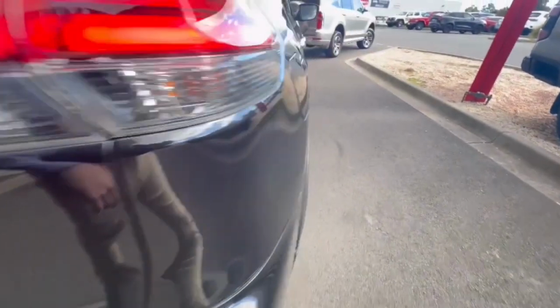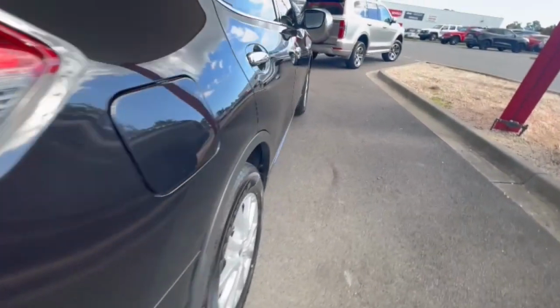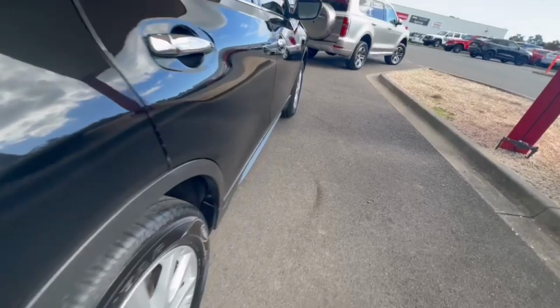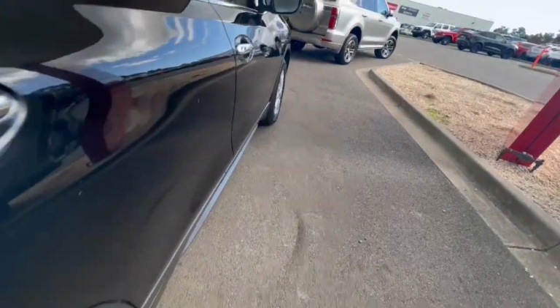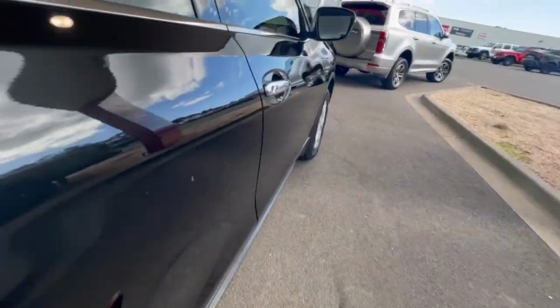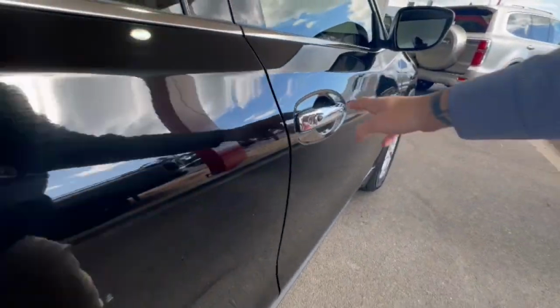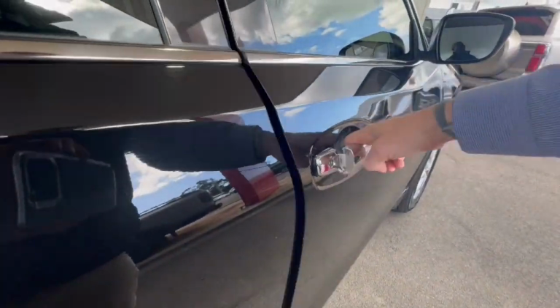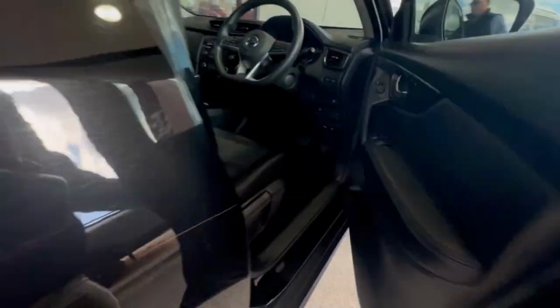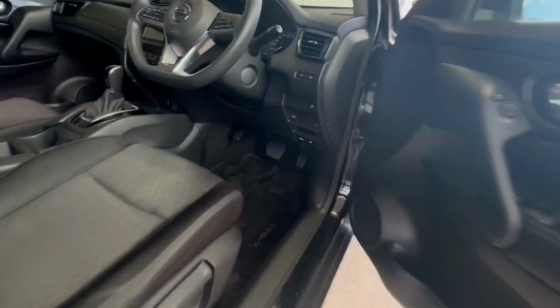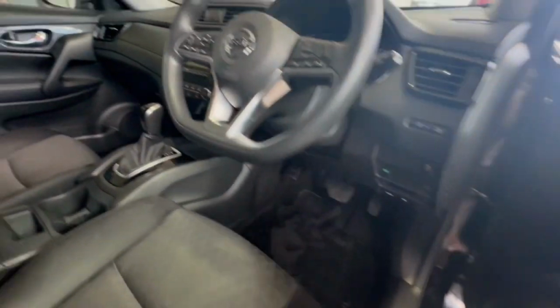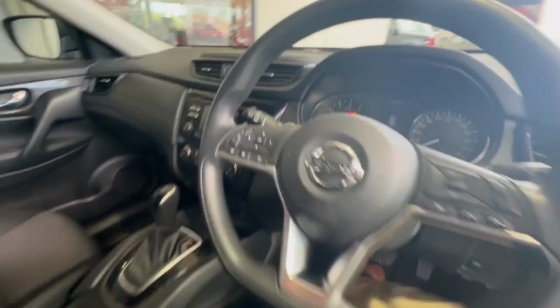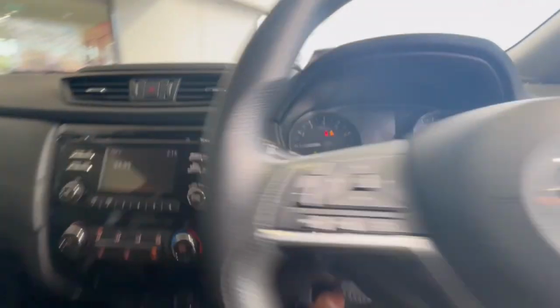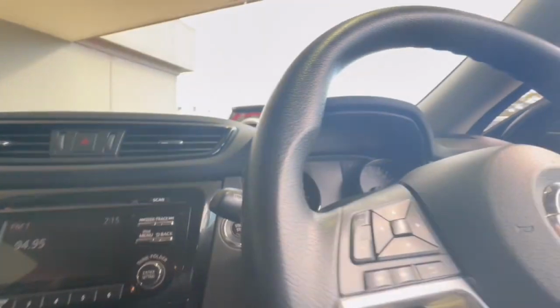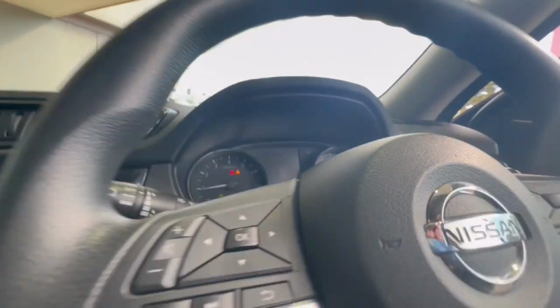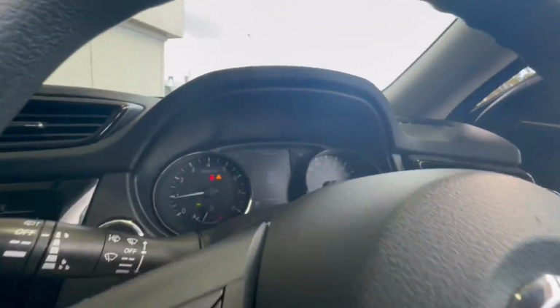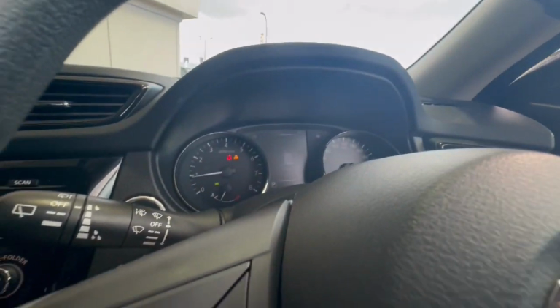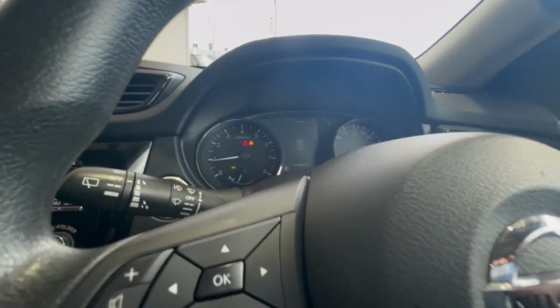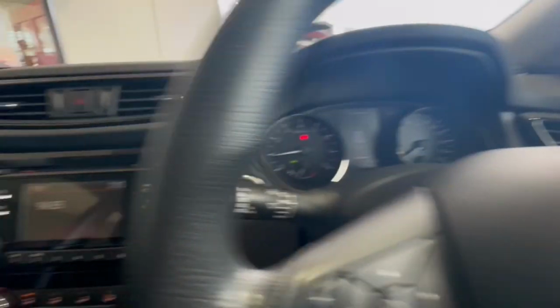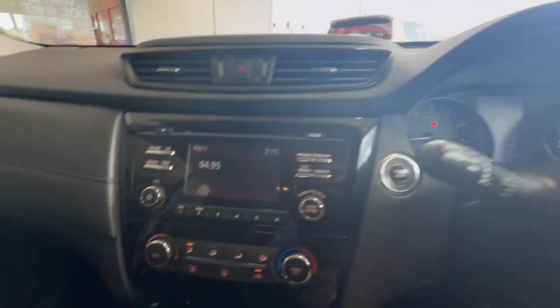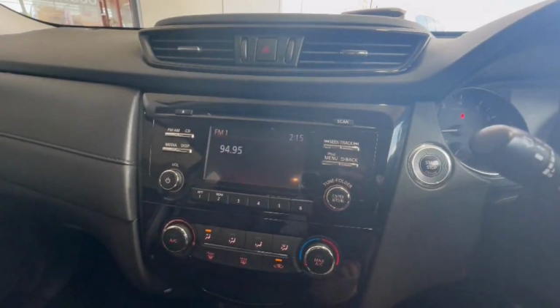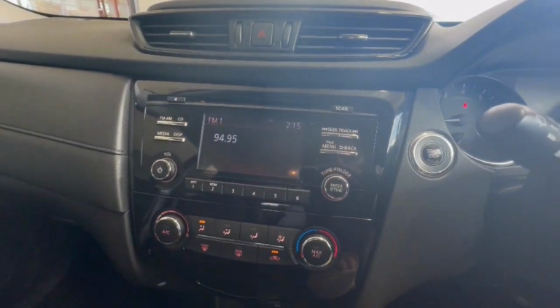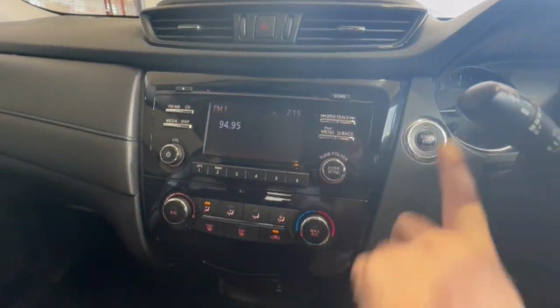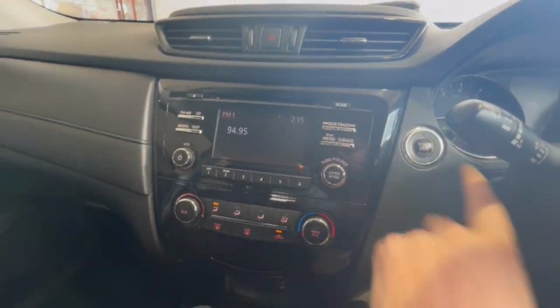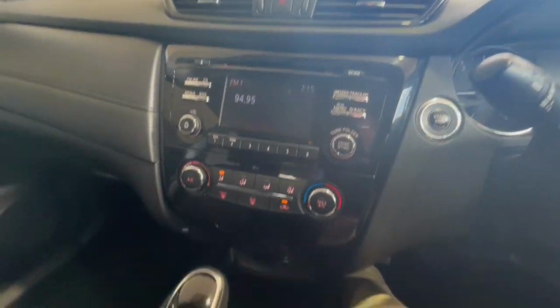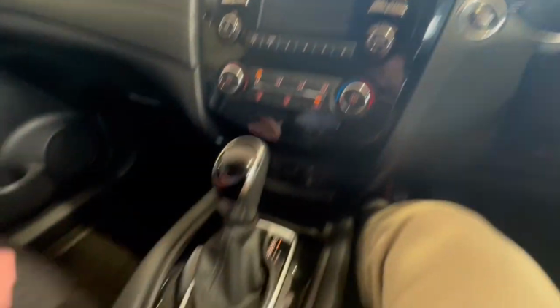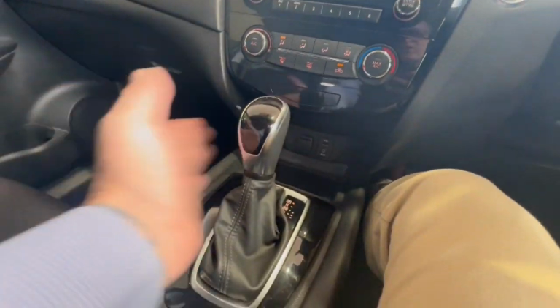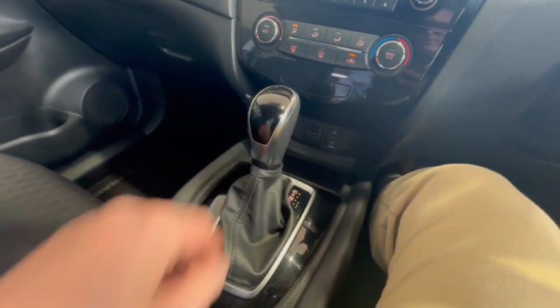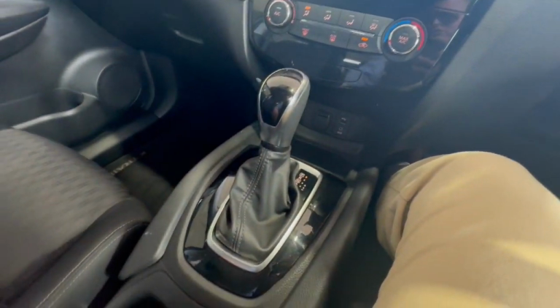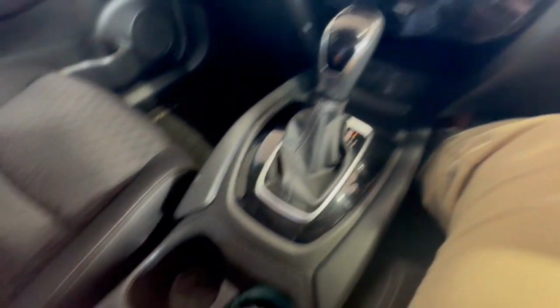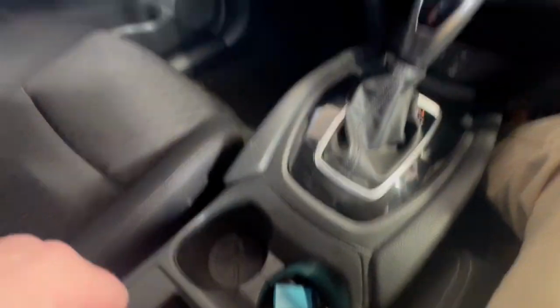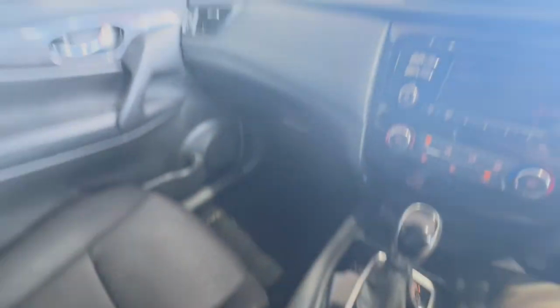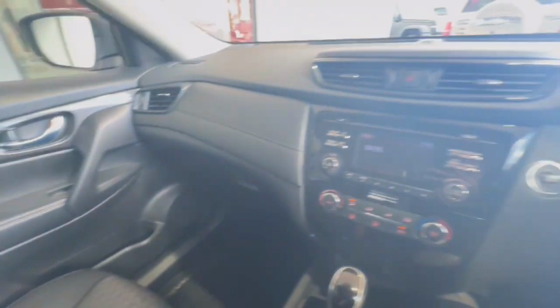Coming through inside the vehicle, you've got your push-button start, 93,000 Ks, touchscreen through here, automatic transmission and so much more.